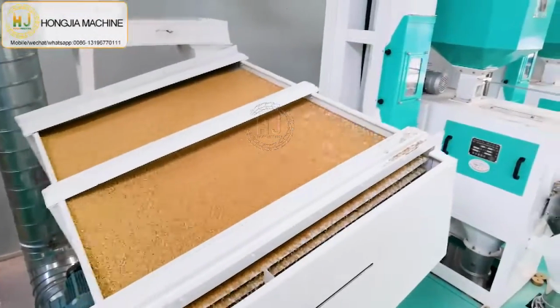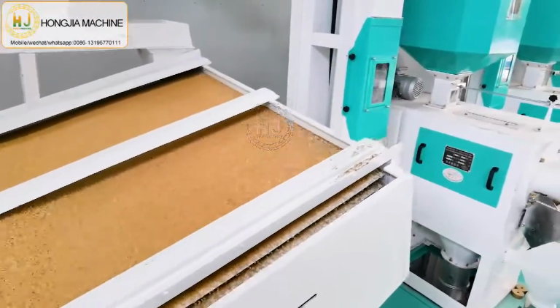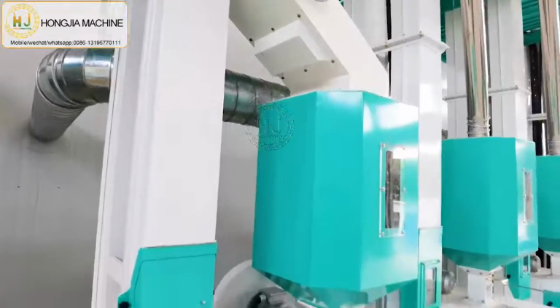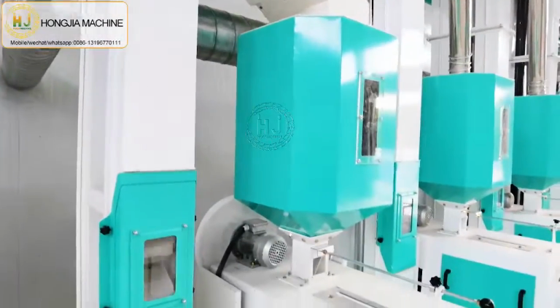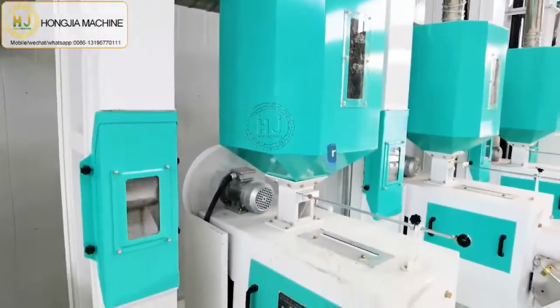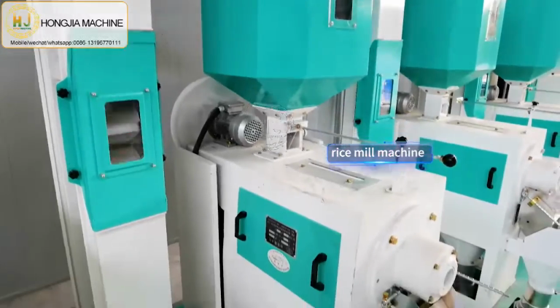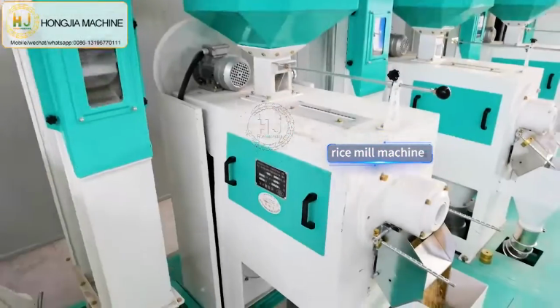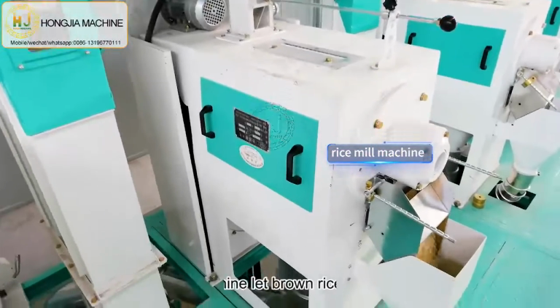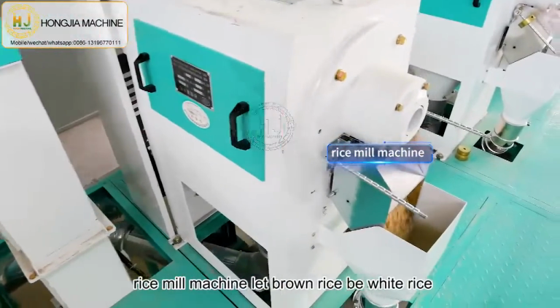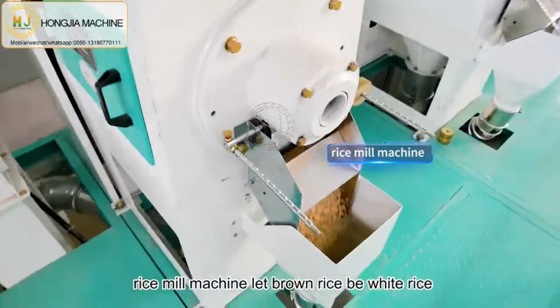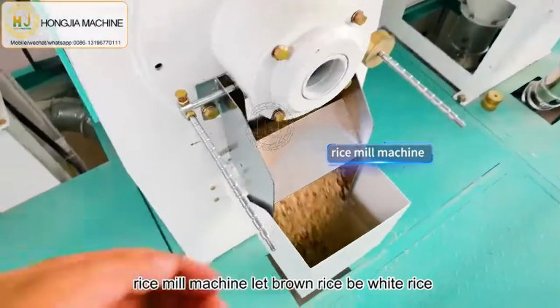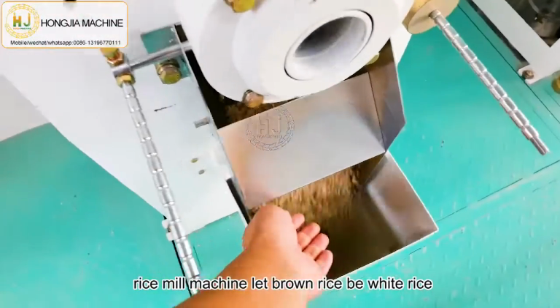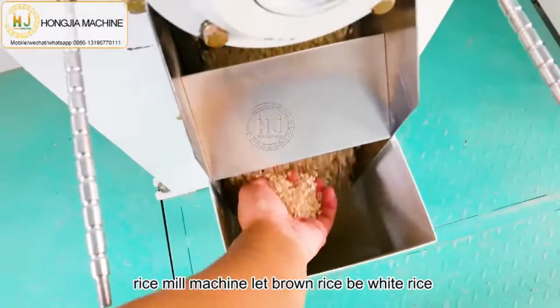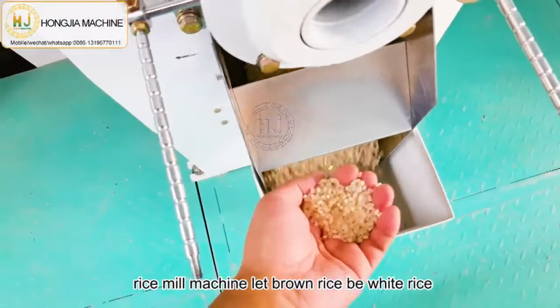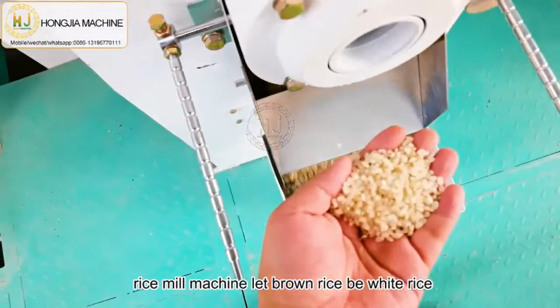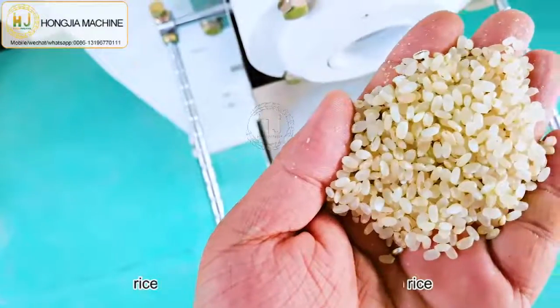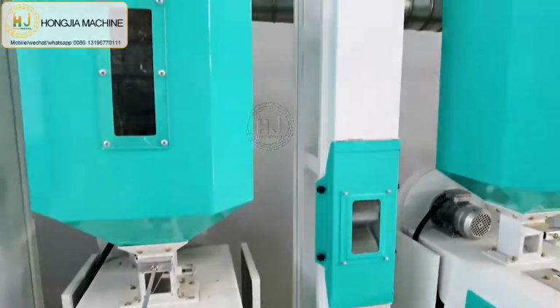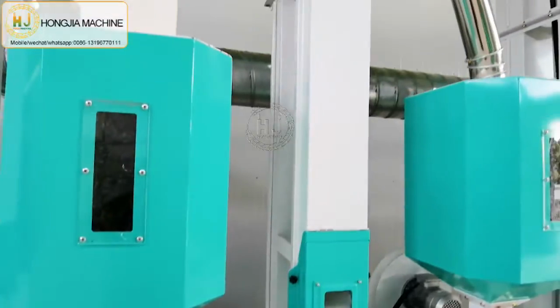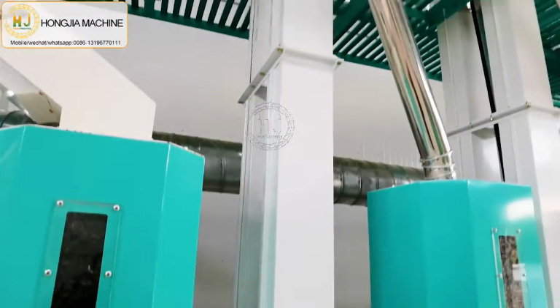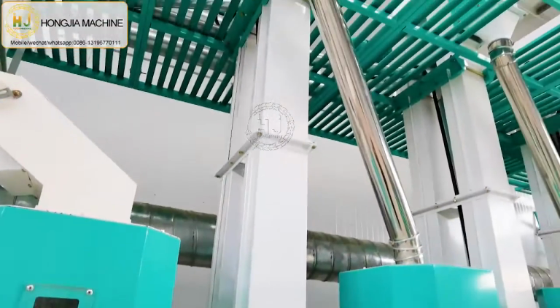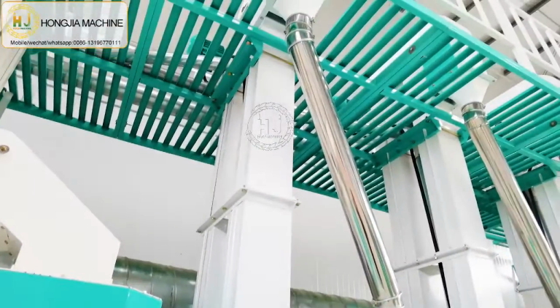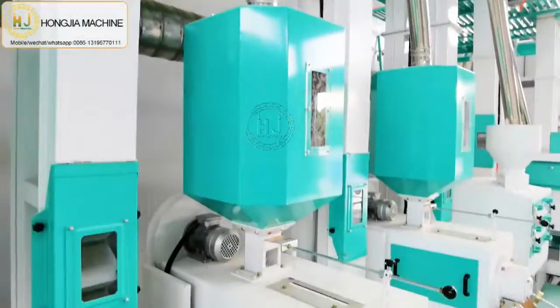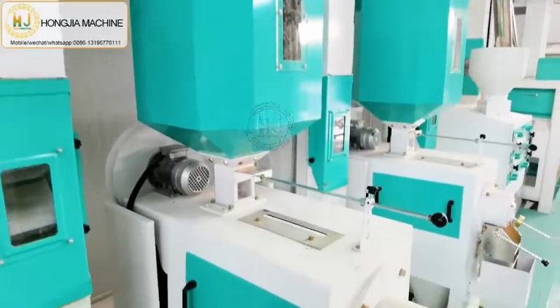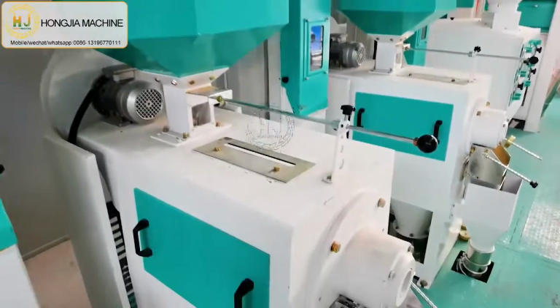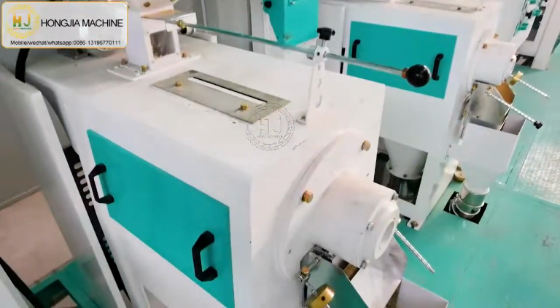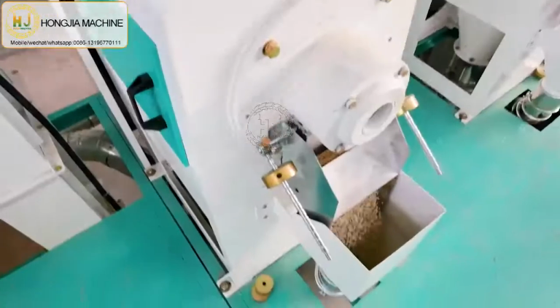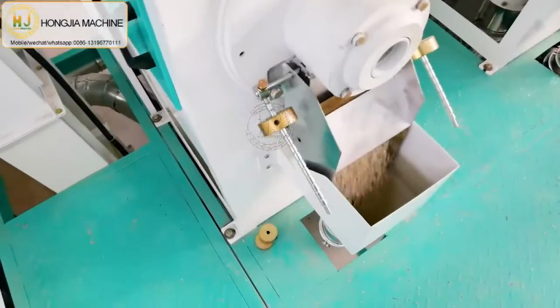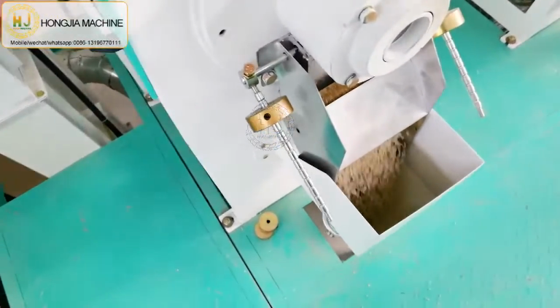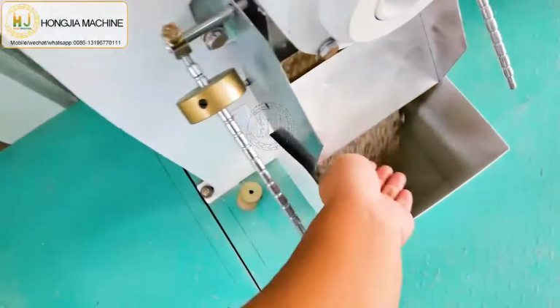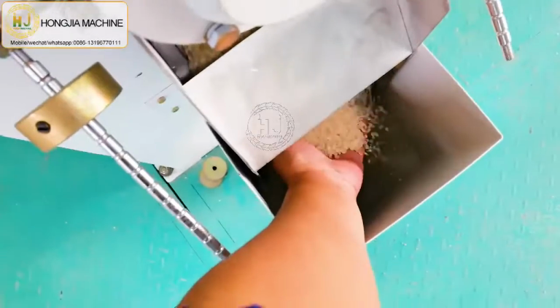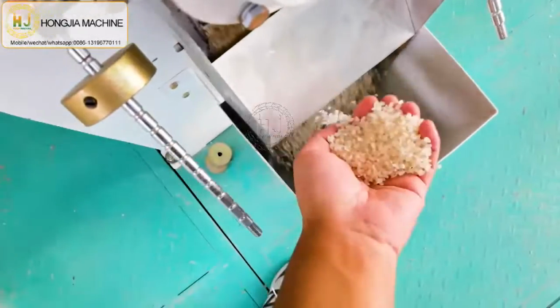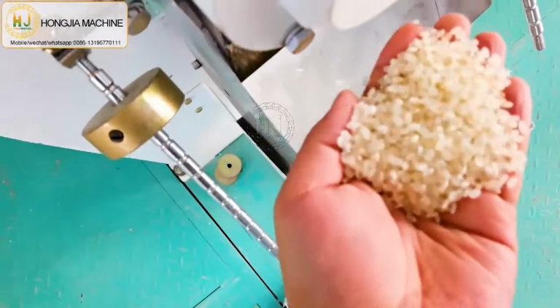This customer uses 3 sets of rice meal machines. With more sets of rice meal machines, you can get a higher capacity rice output.